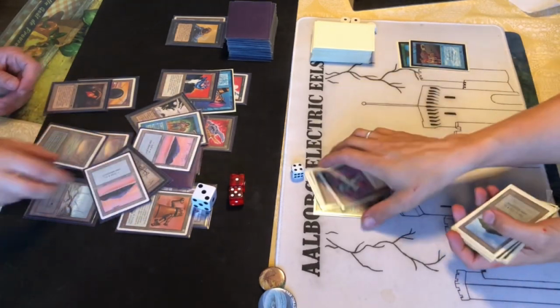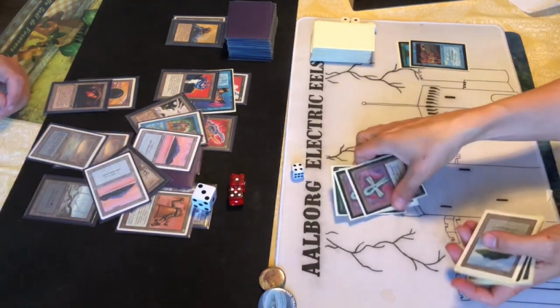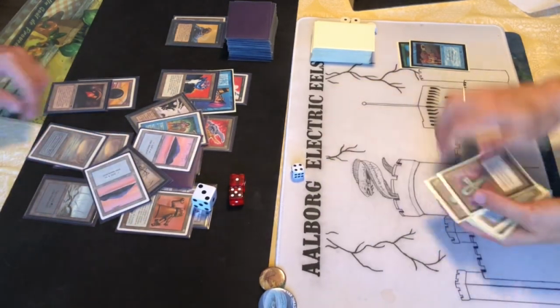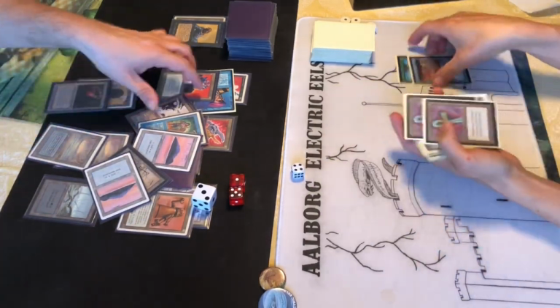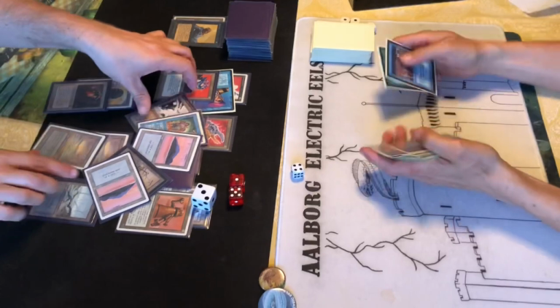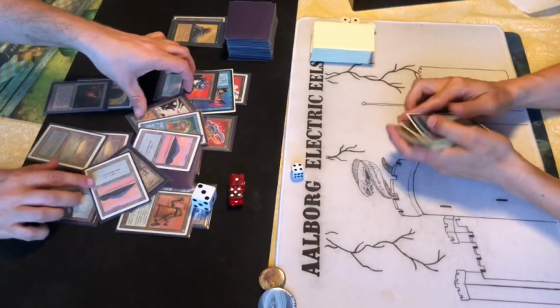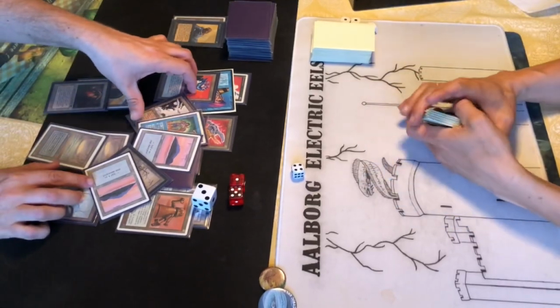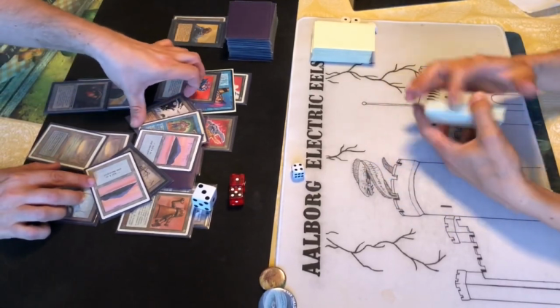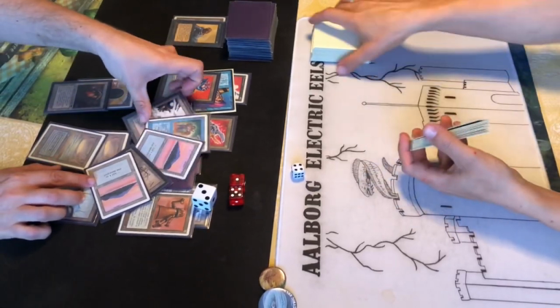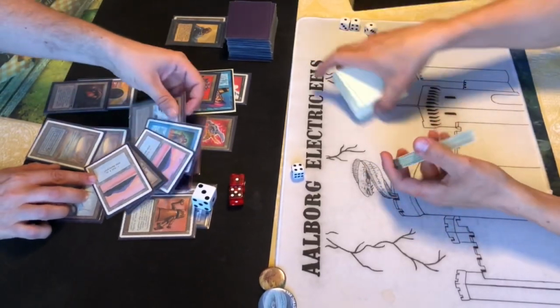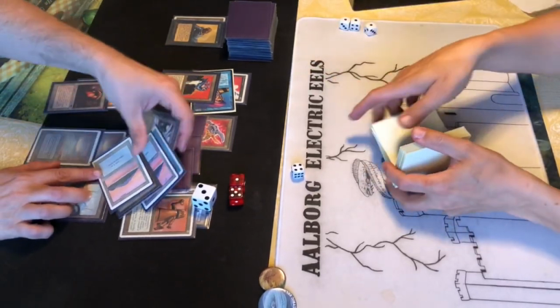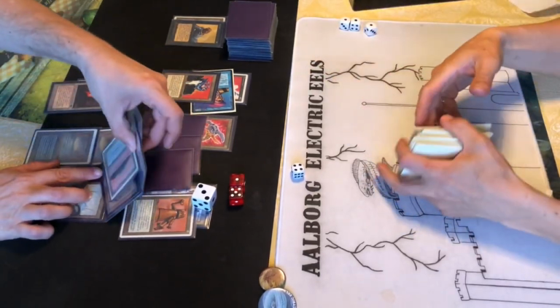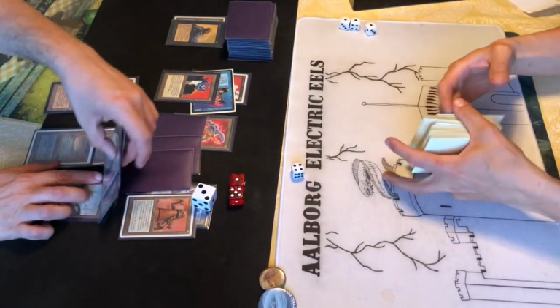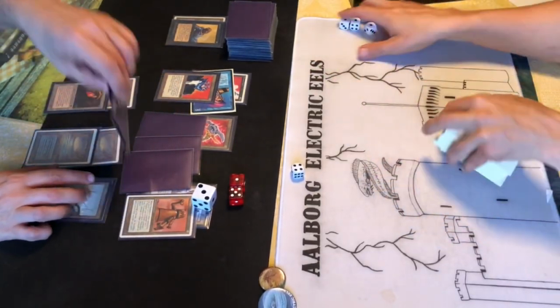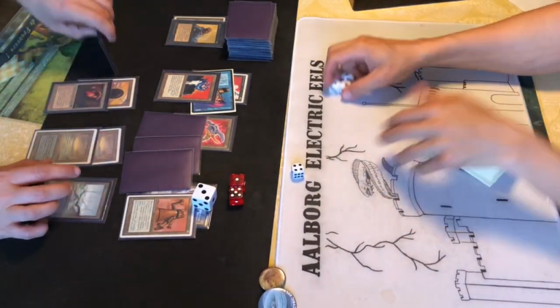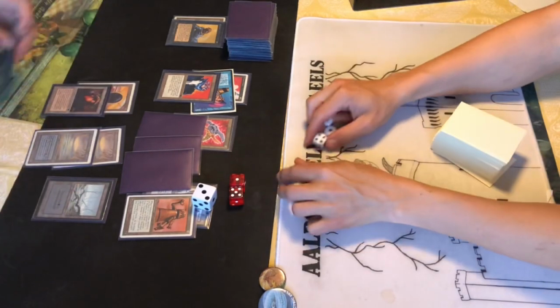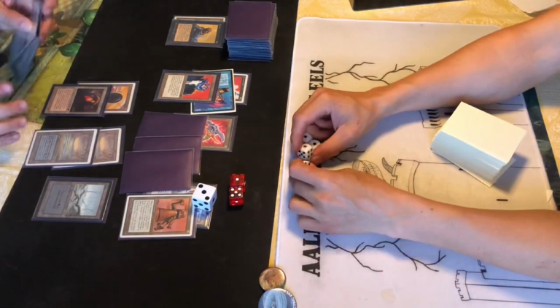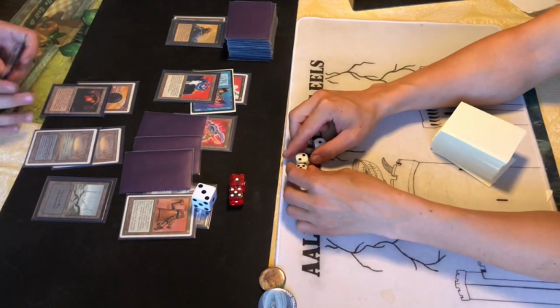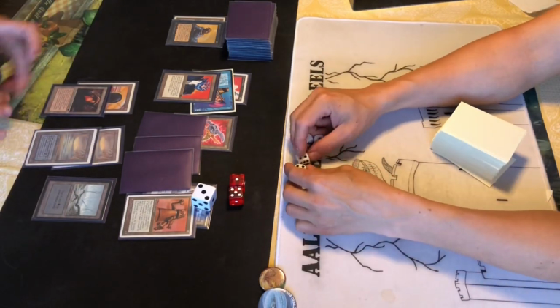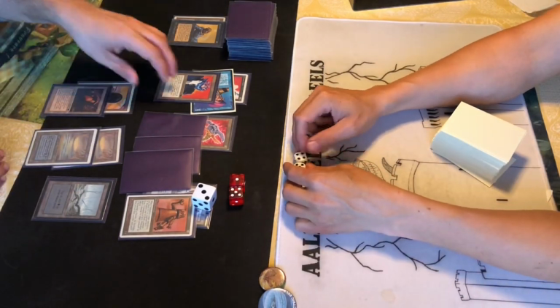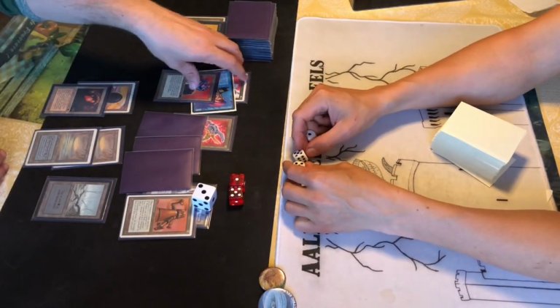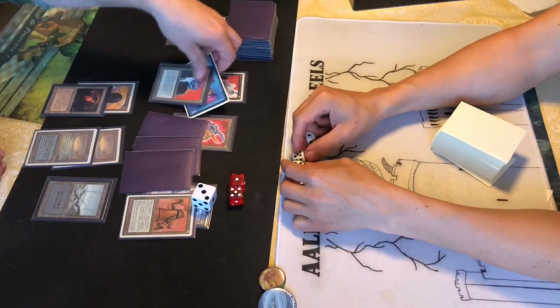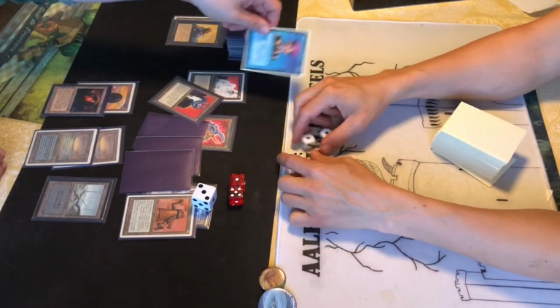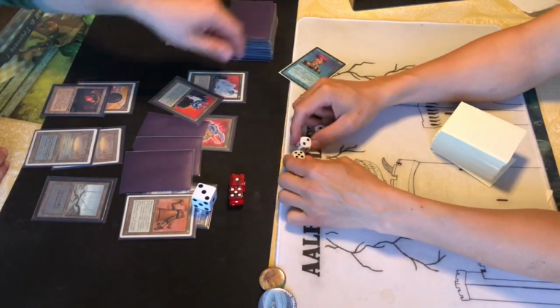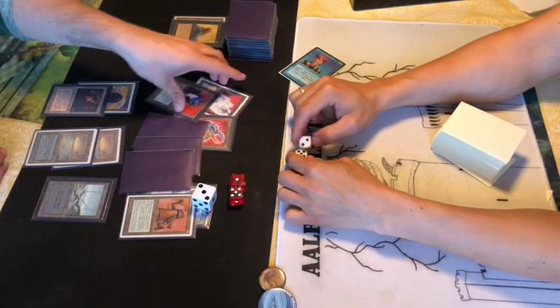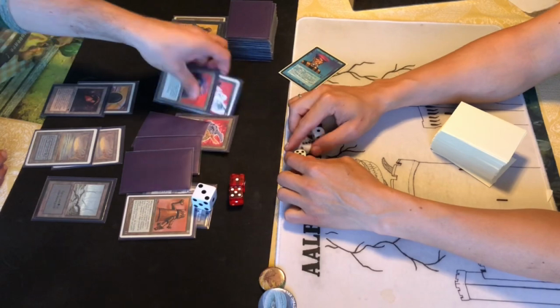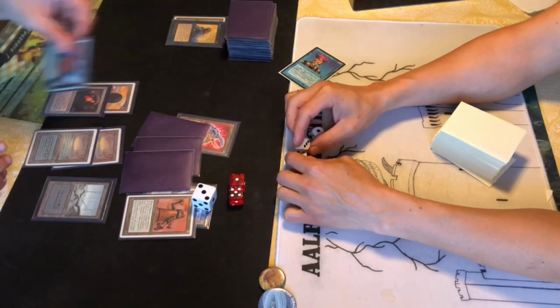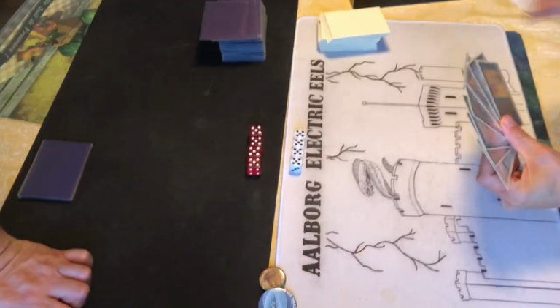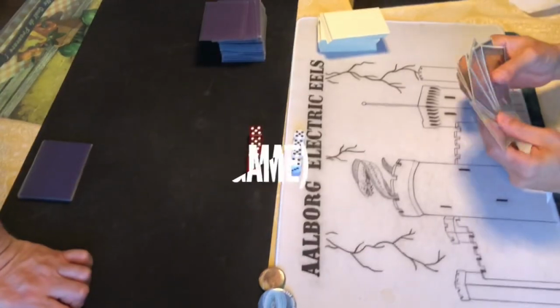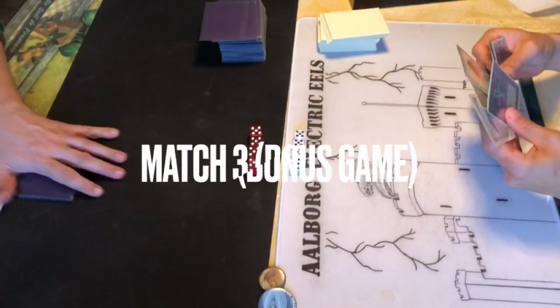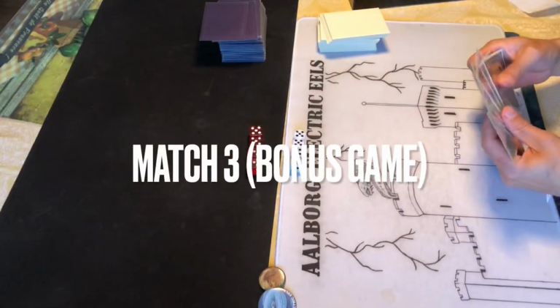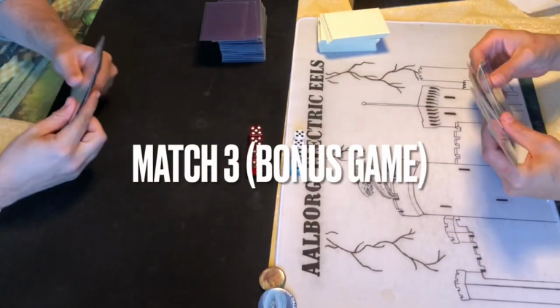He had a Time Twister in hand and a bunch of lands he couldn't play - the Time Twister would have put me within Black Vice range and I had five cards in hand, so I was beginning to get choked out by that Black Vice. Without that Prodigal Sorcerer I think I would have lost - what a traitor!